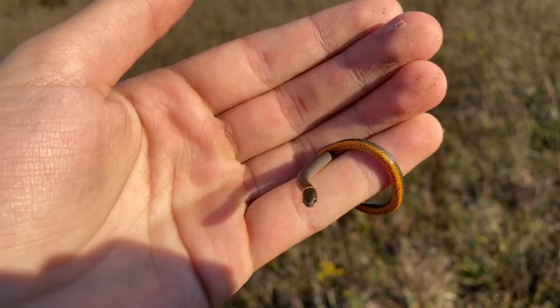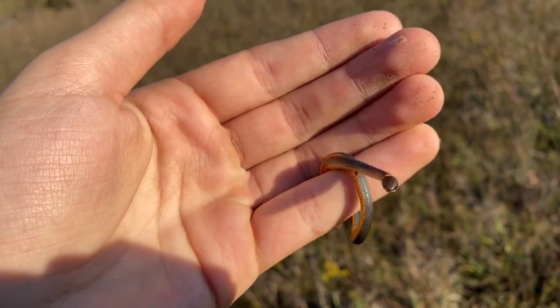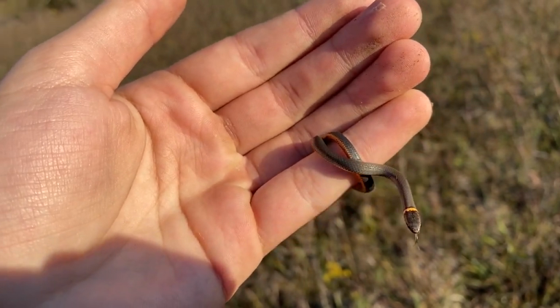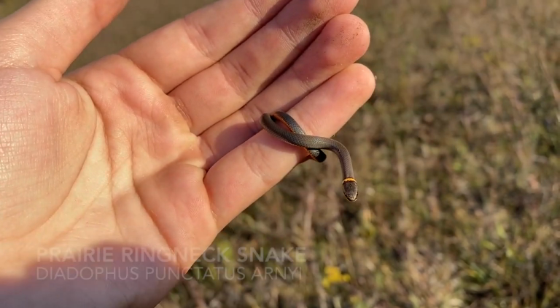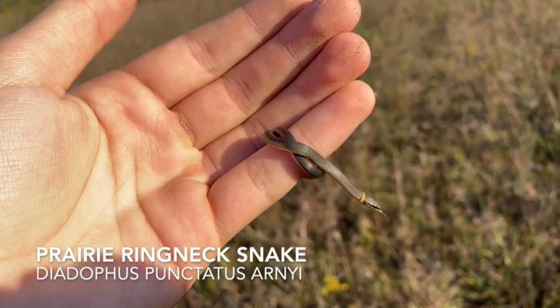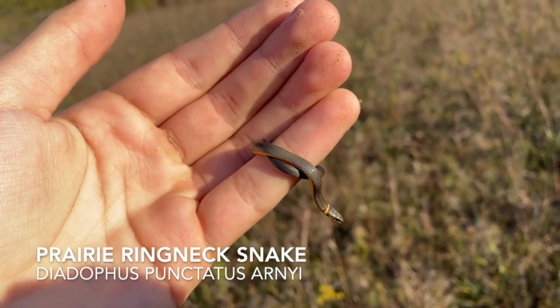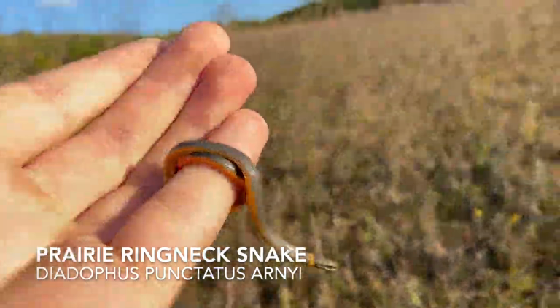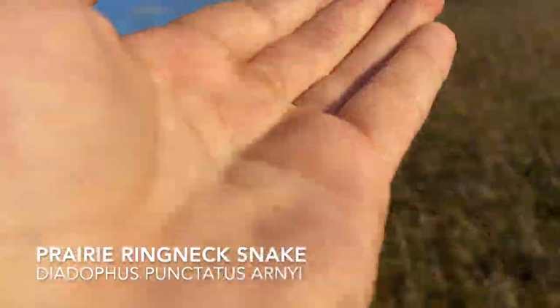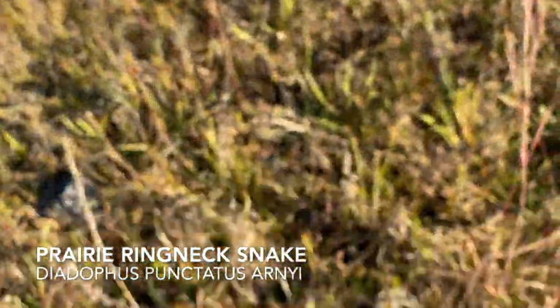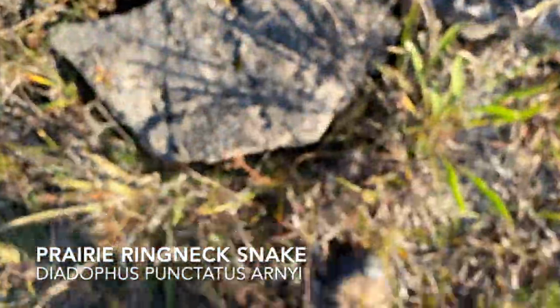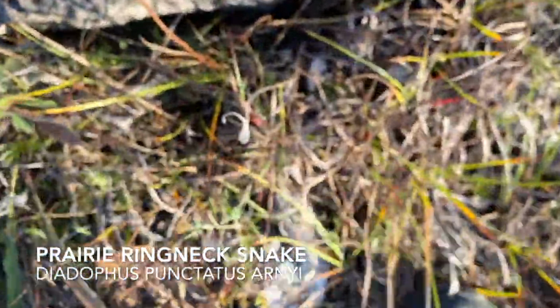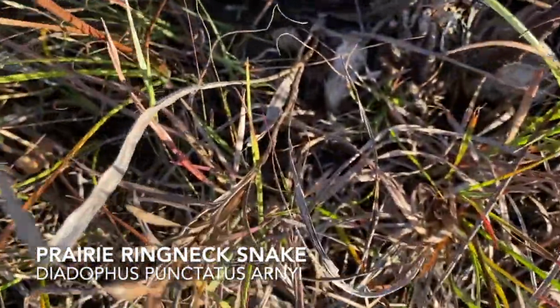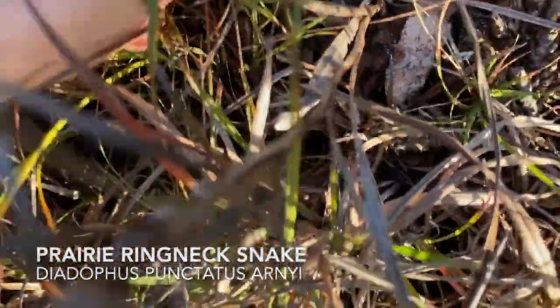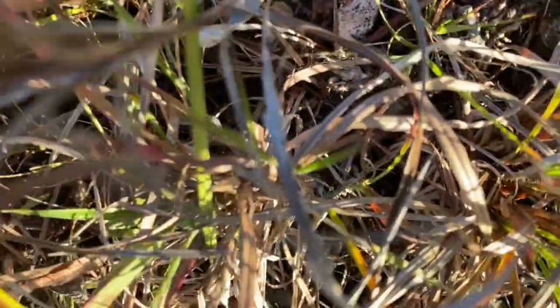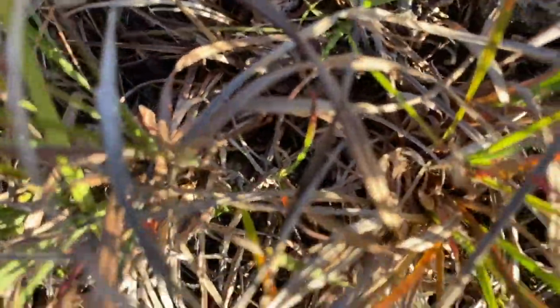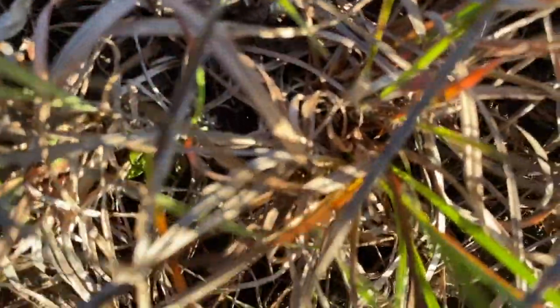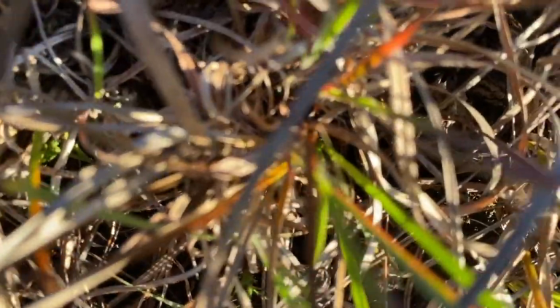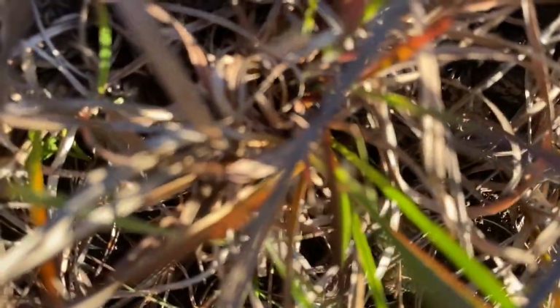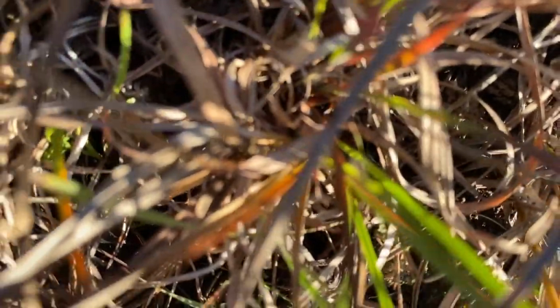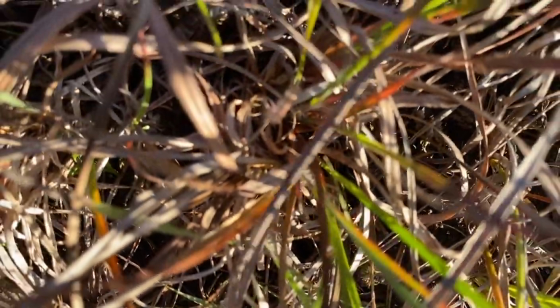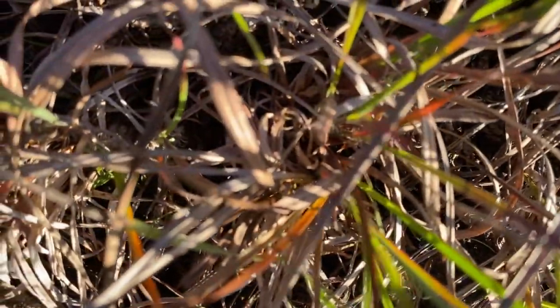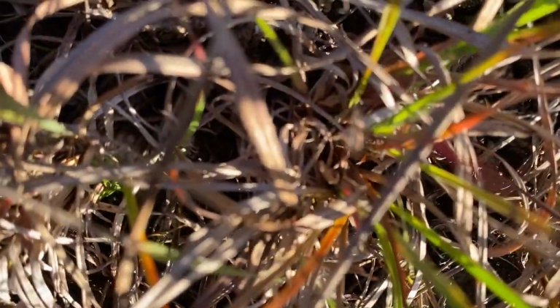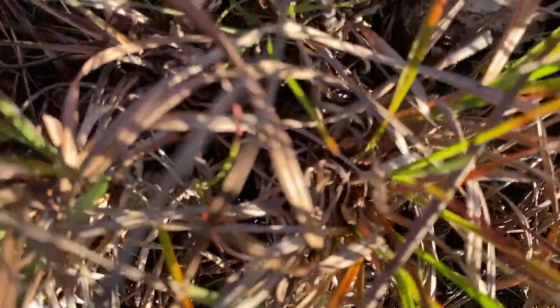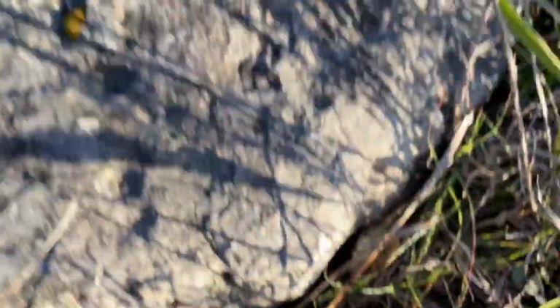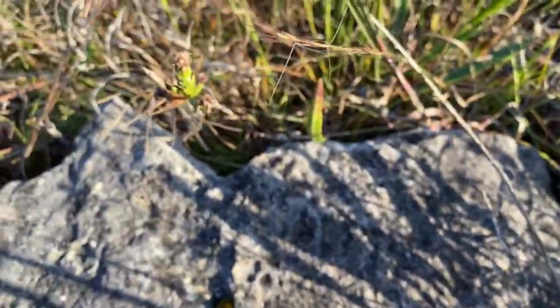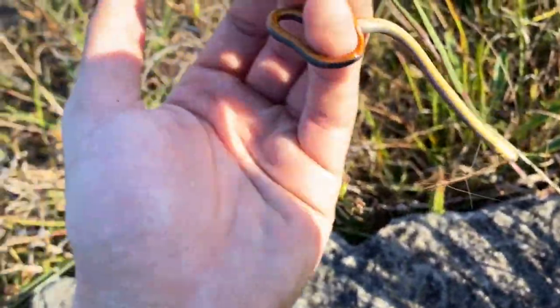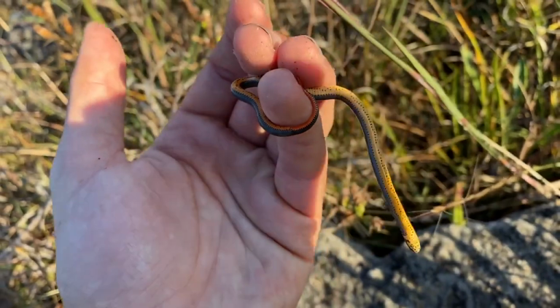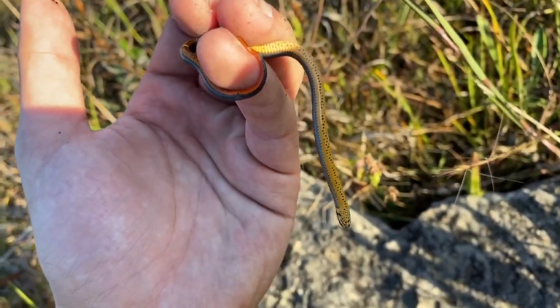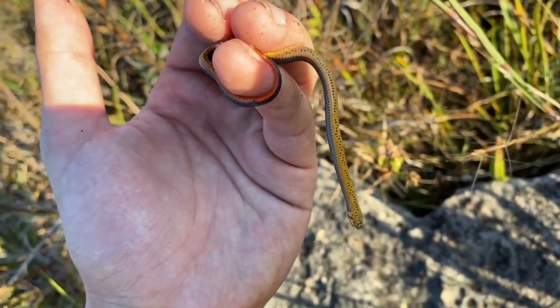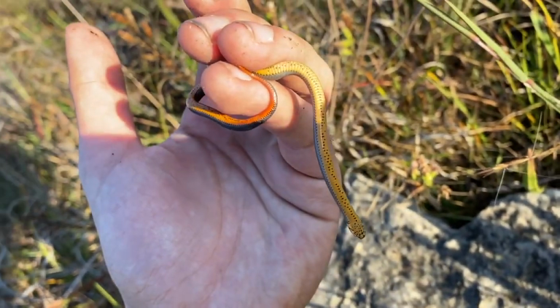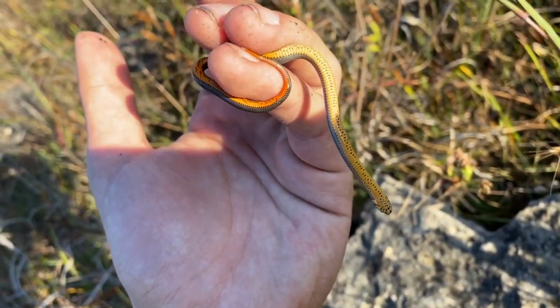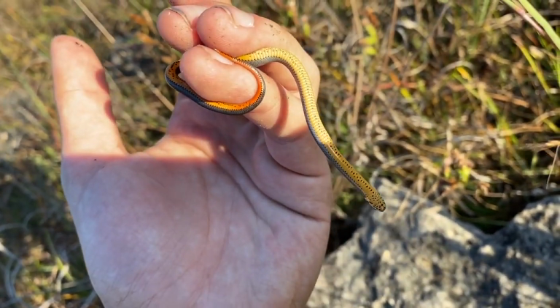The third species in this area, a little tiny baby prairie ringneck.